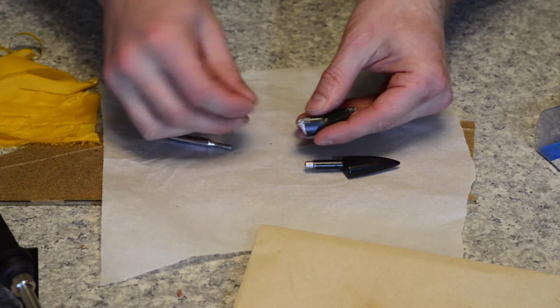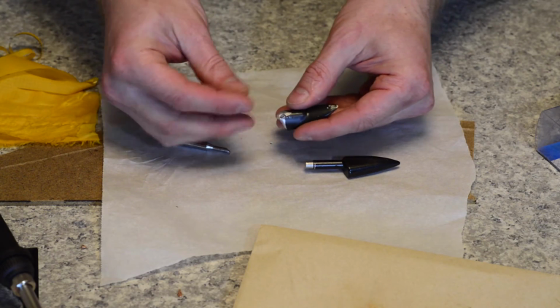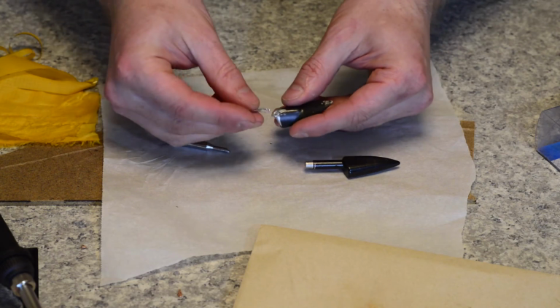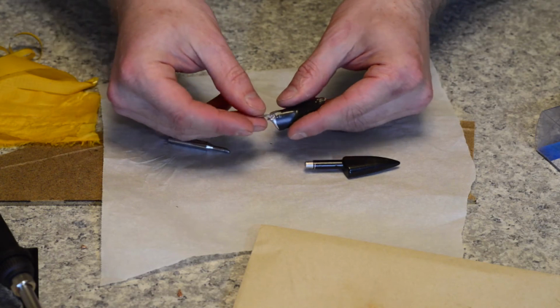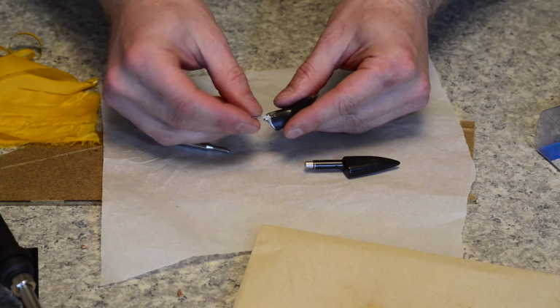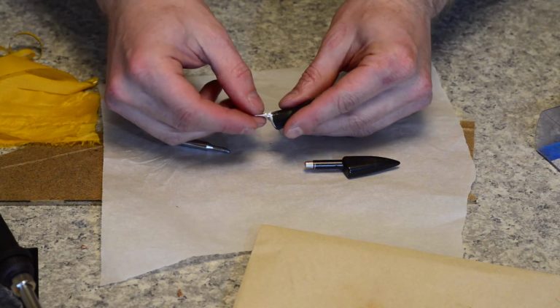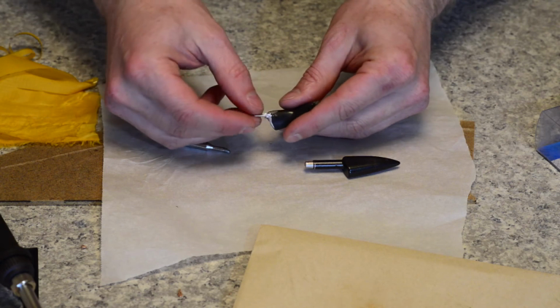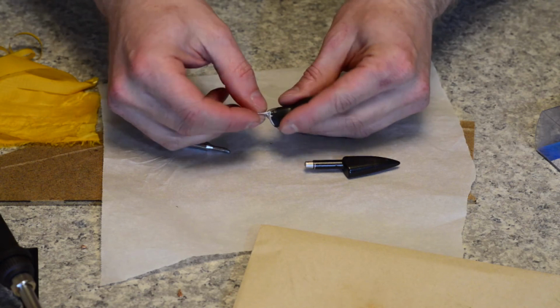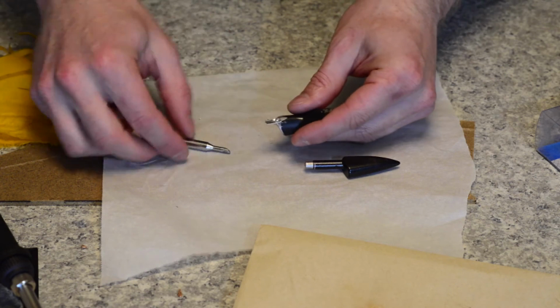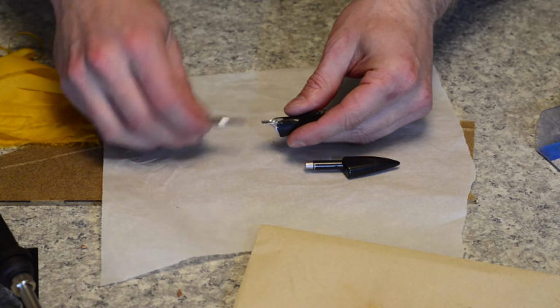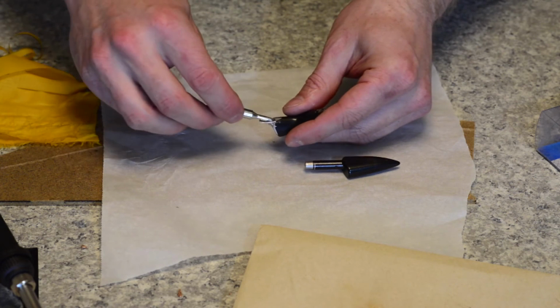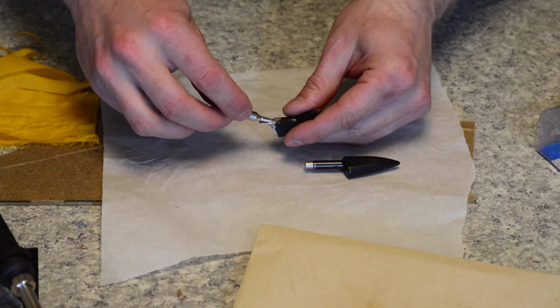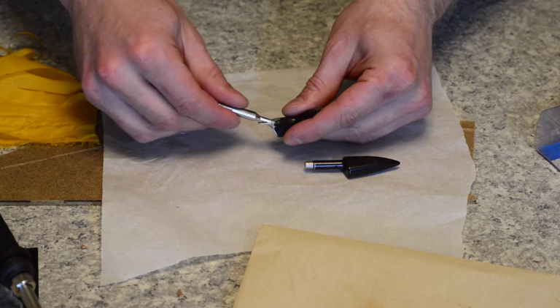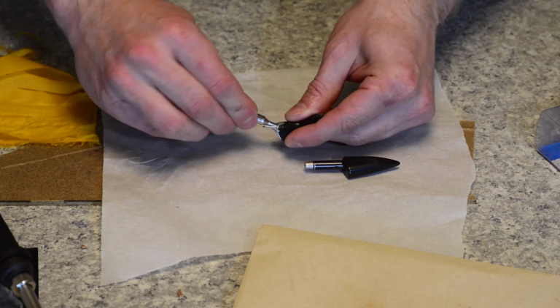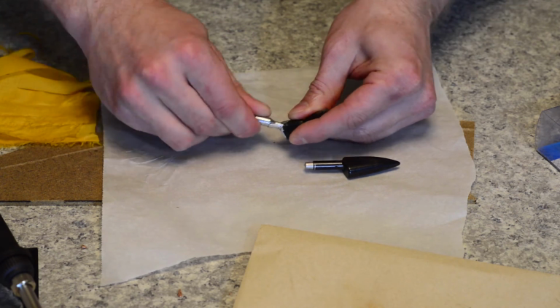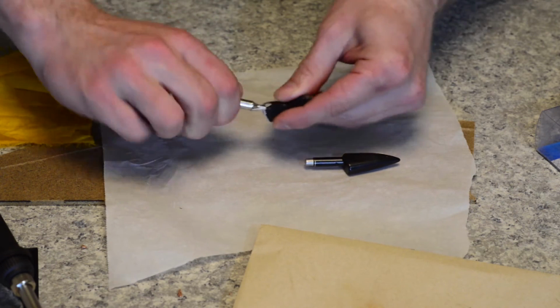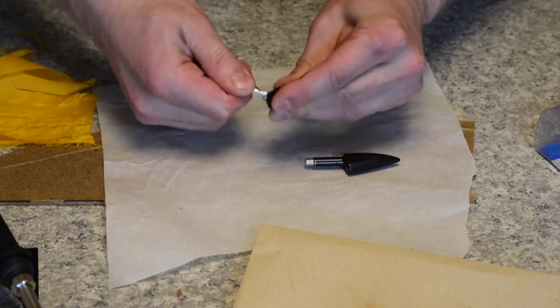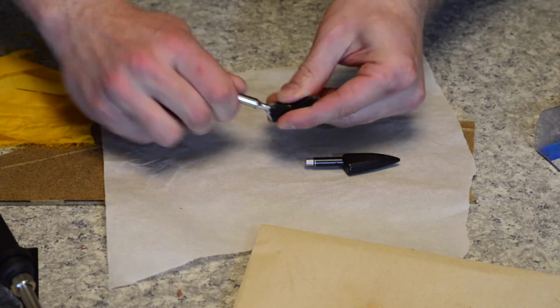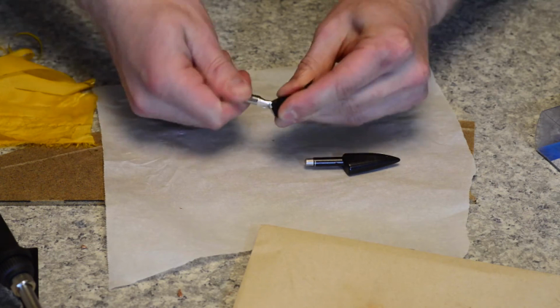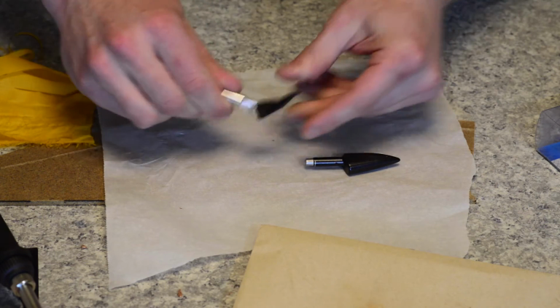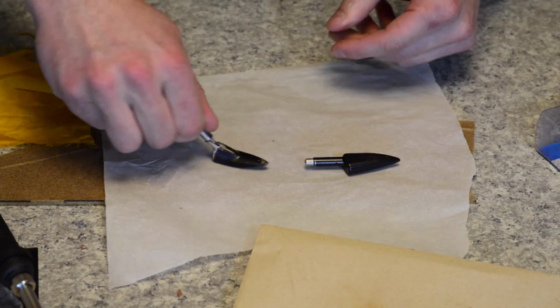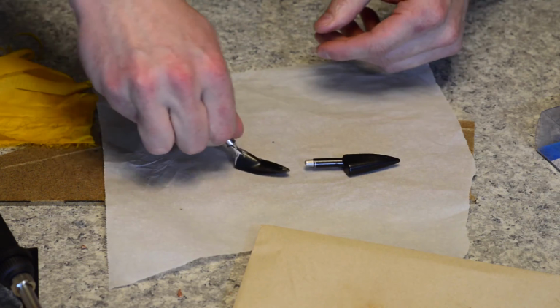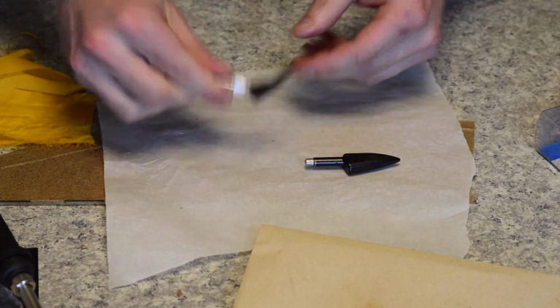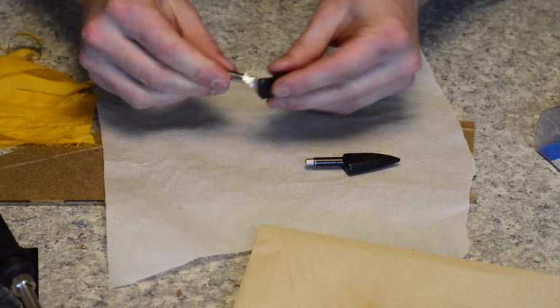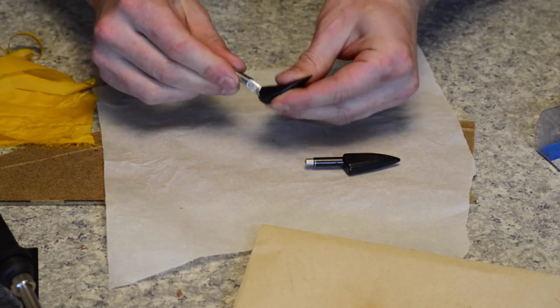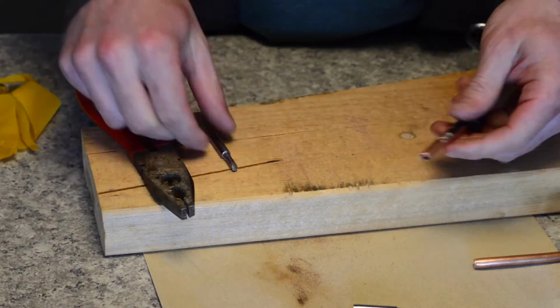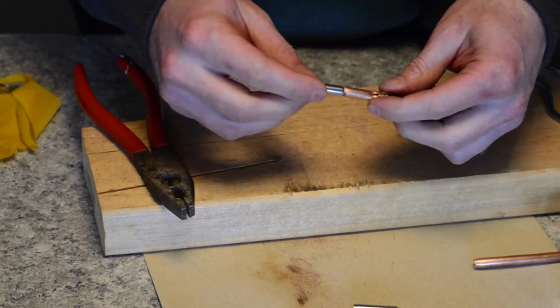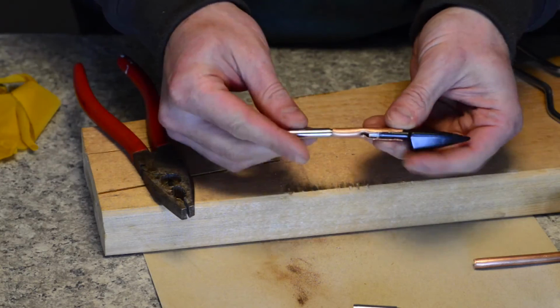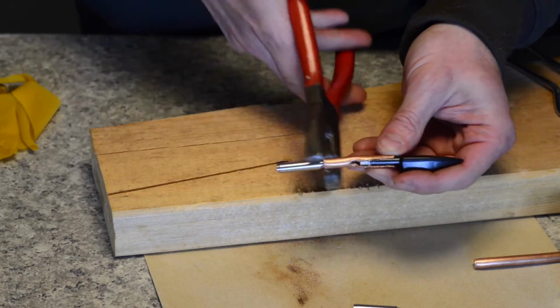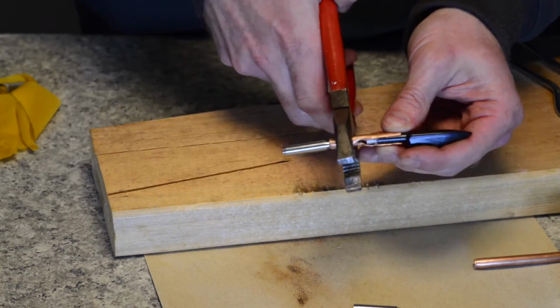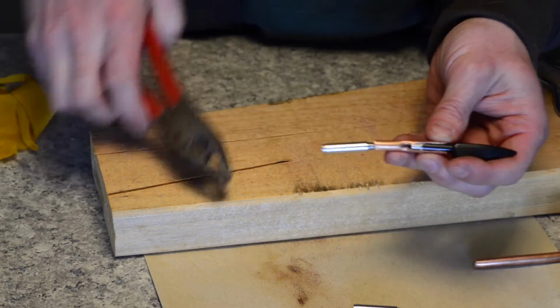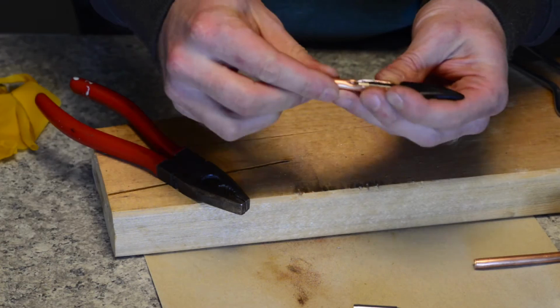Another option, if you want to spend a bit more money, is to purchase a trim sealing iron tip and adapt it to fit your soldering iron. You can either drill a hole in it to accept your soldering iron or create a metal sleeve that will transfer heat between the two.